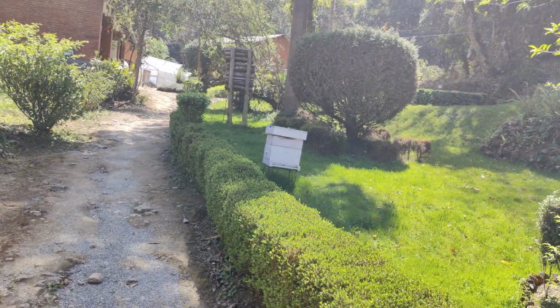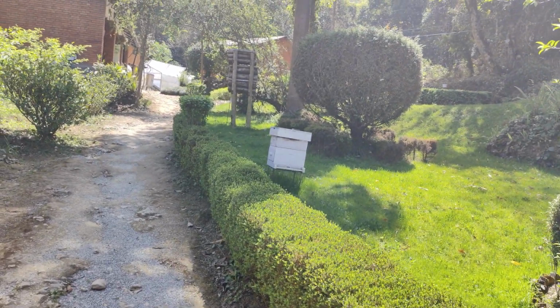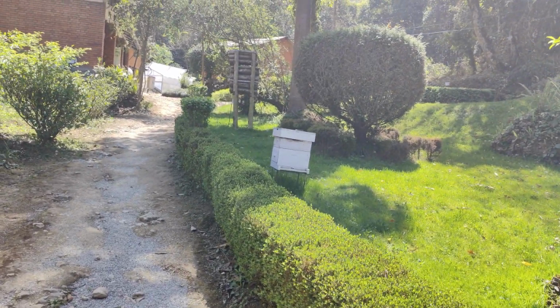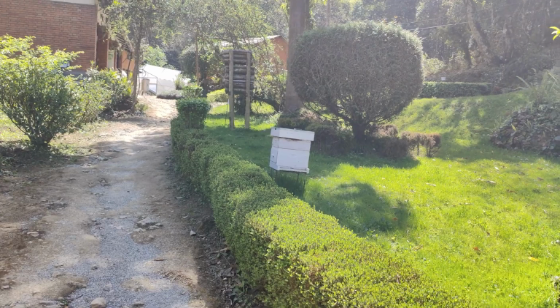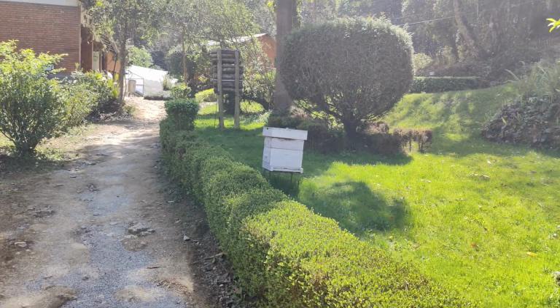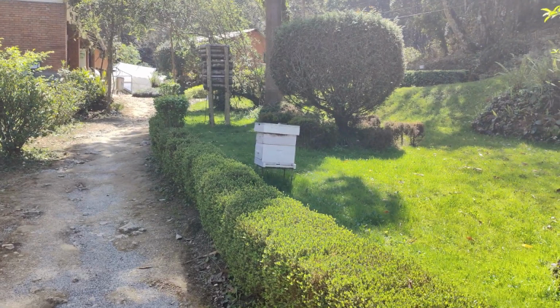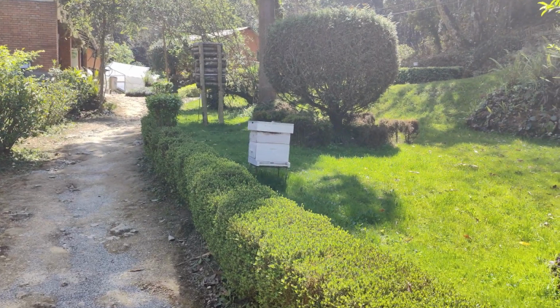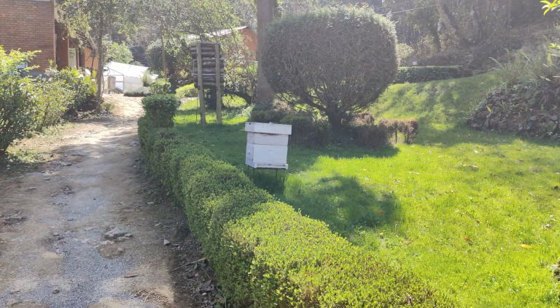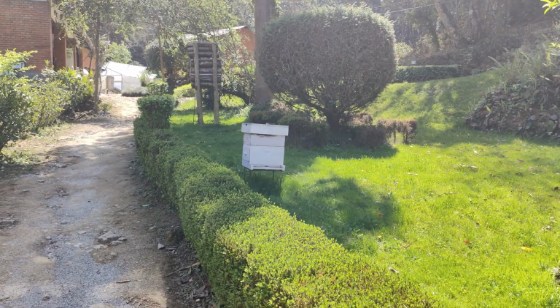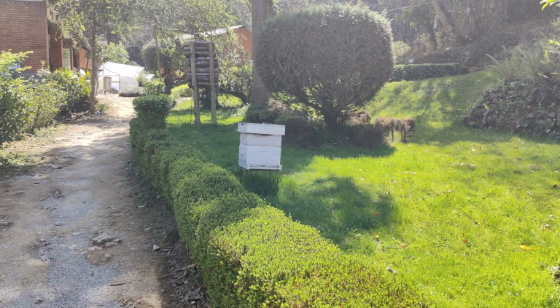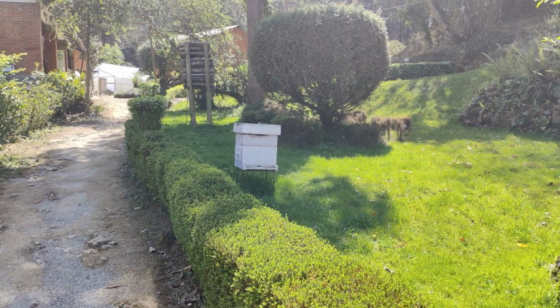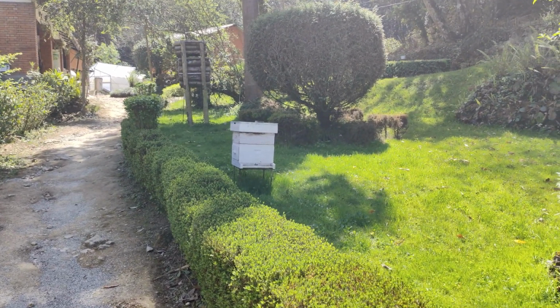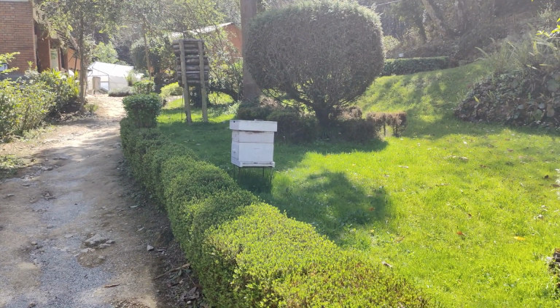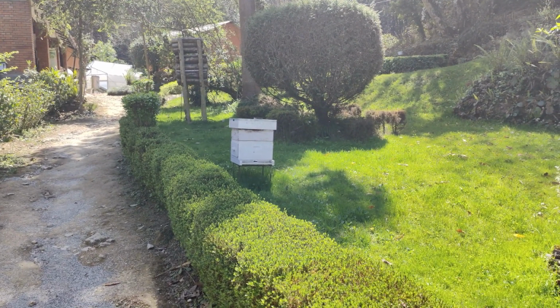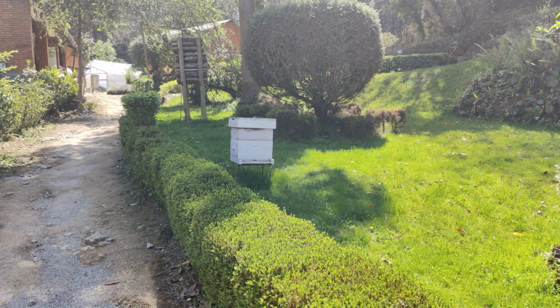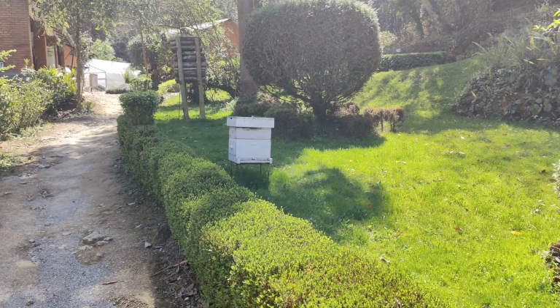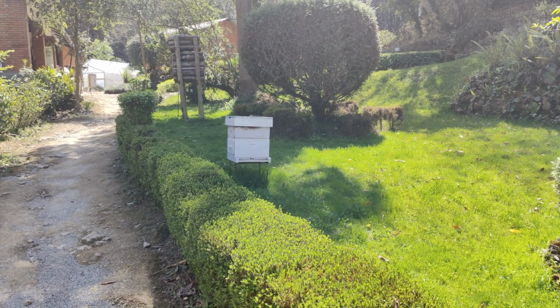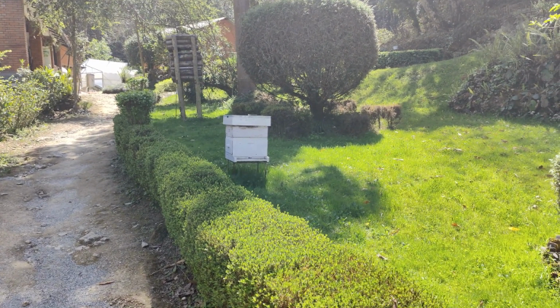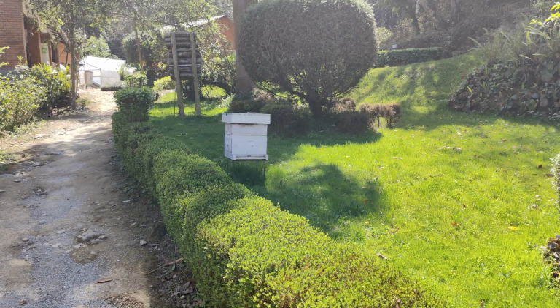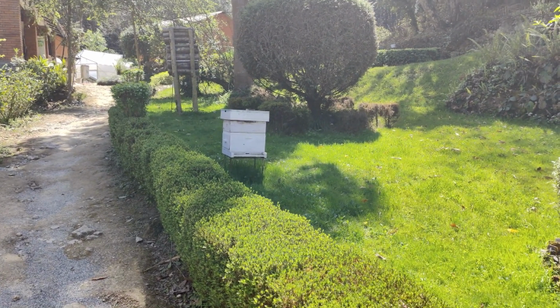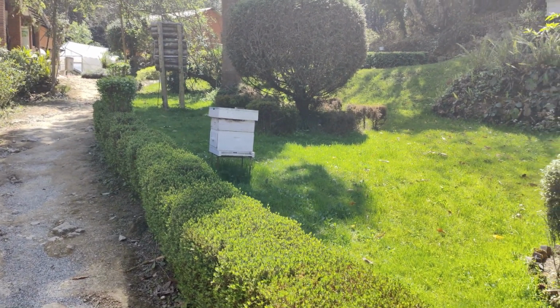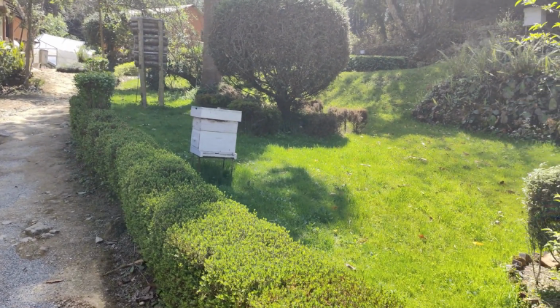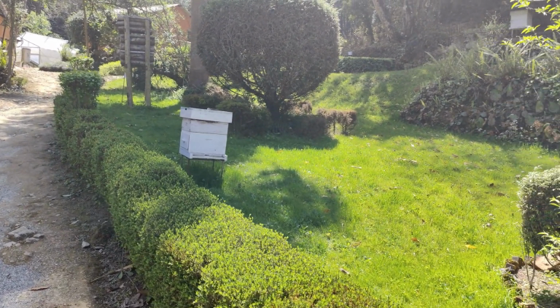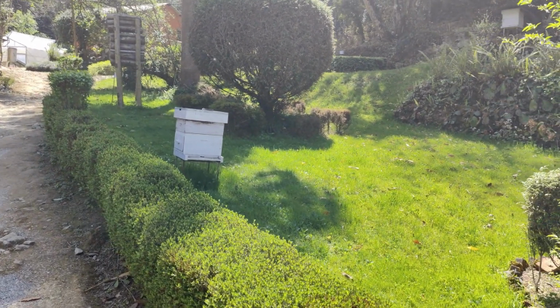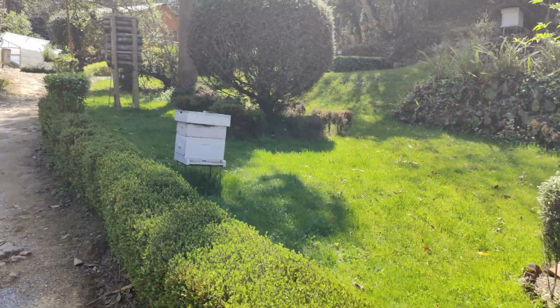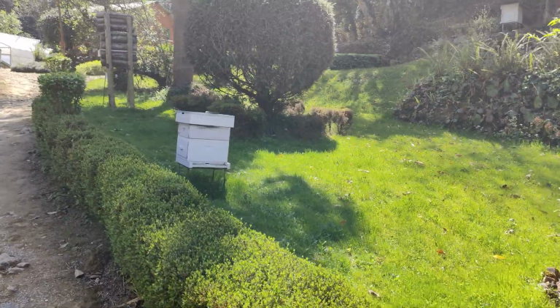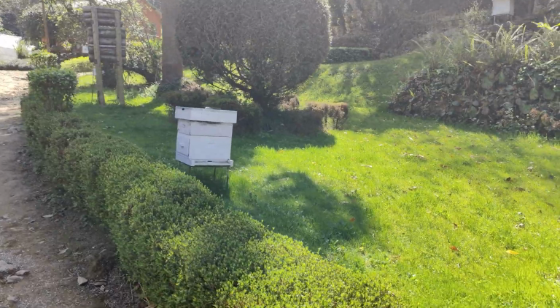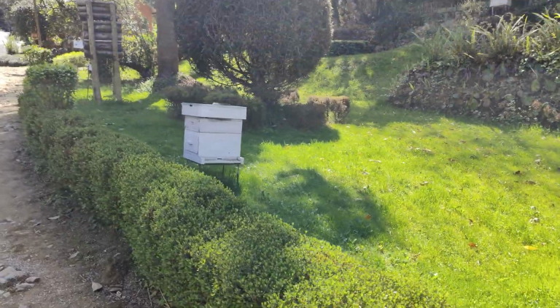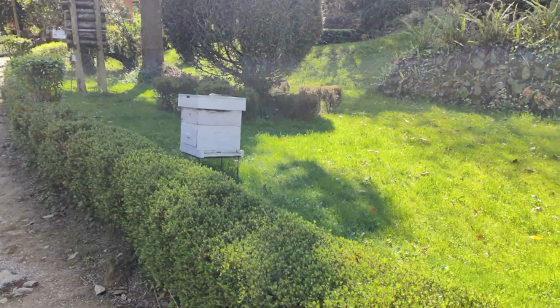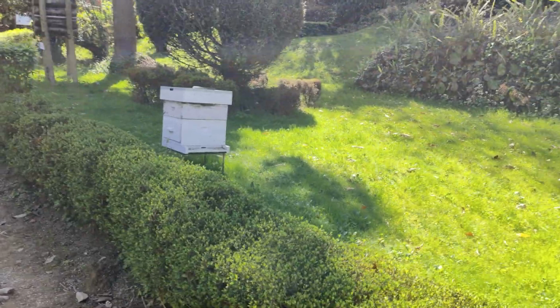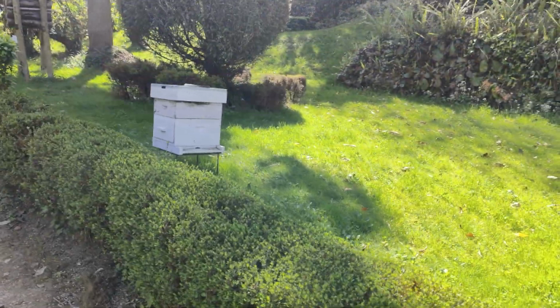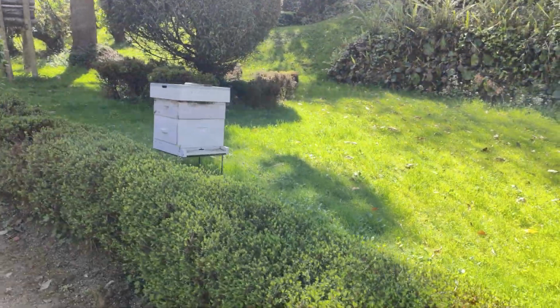Those are beehives. These are beehives where the bees live.